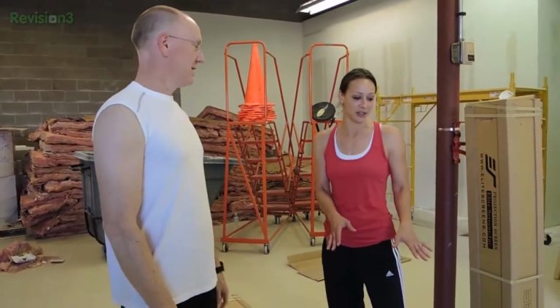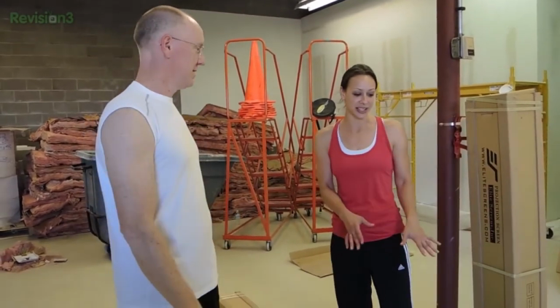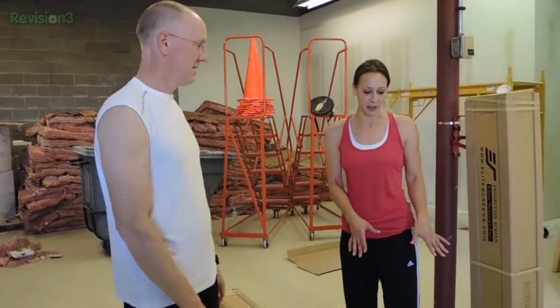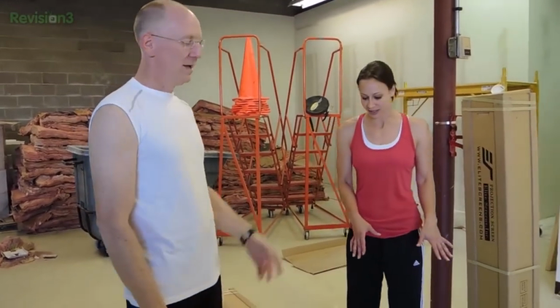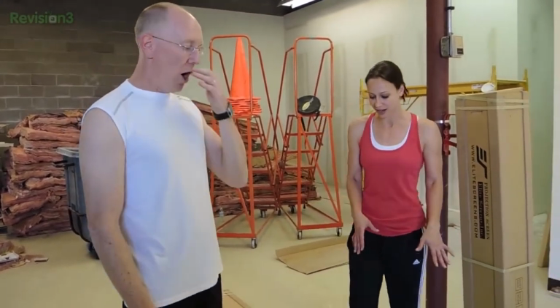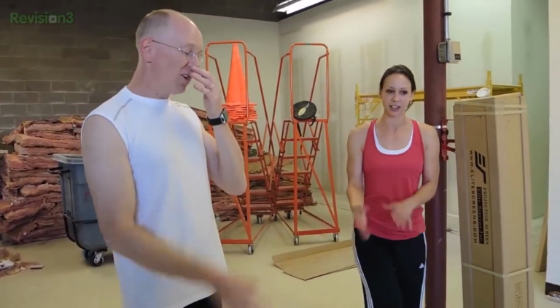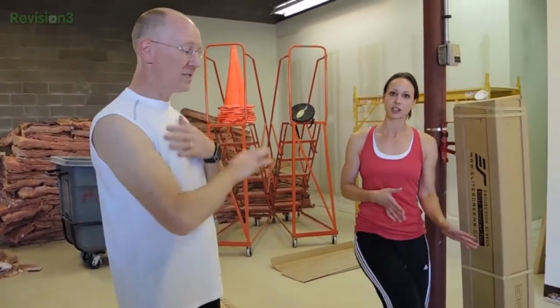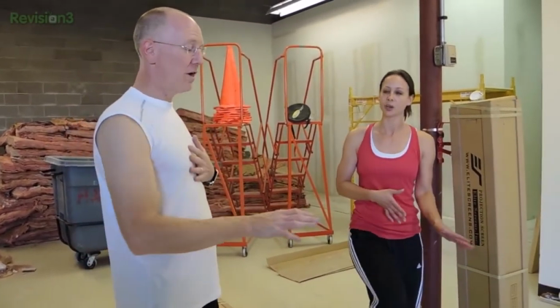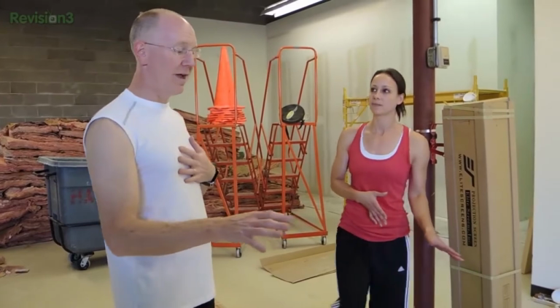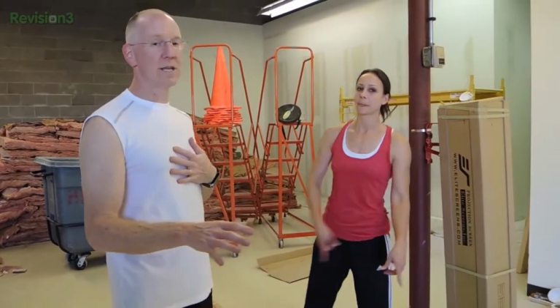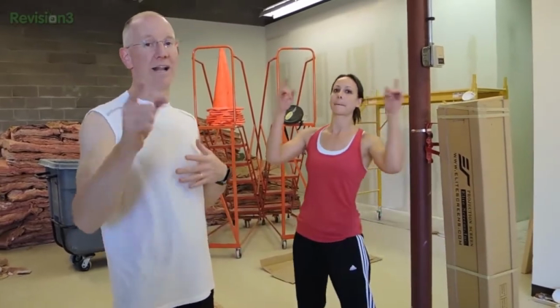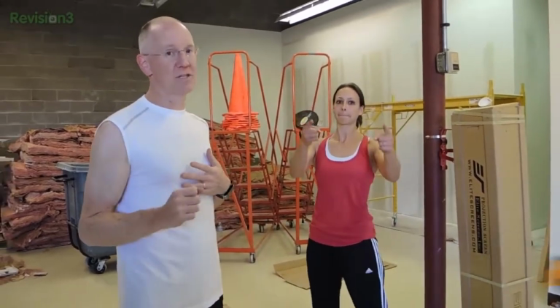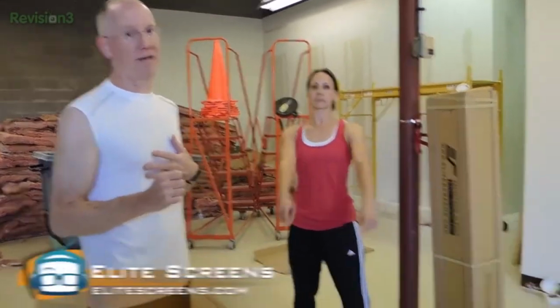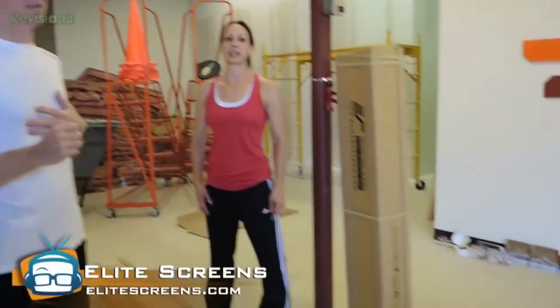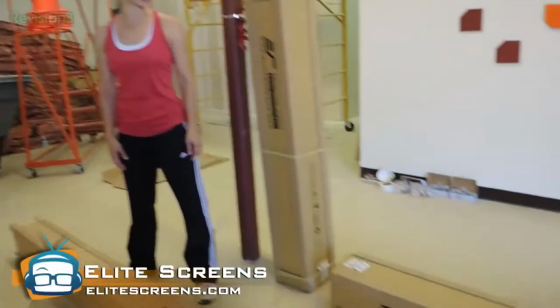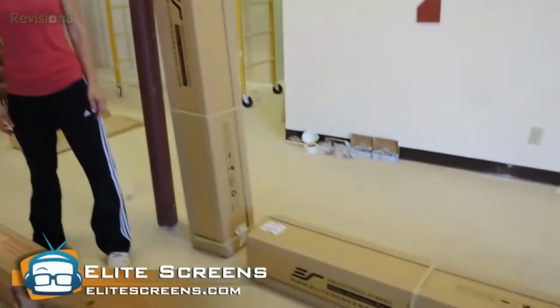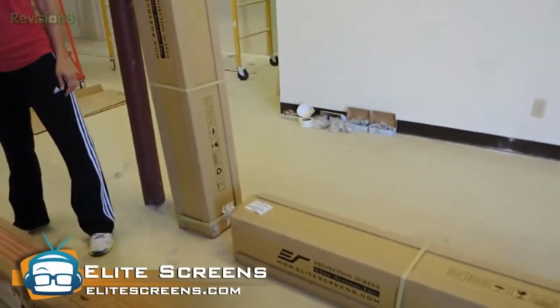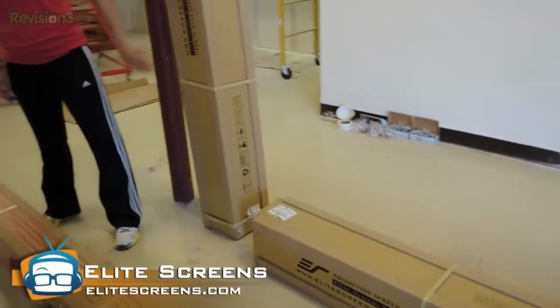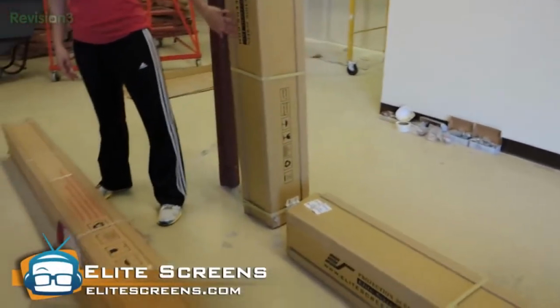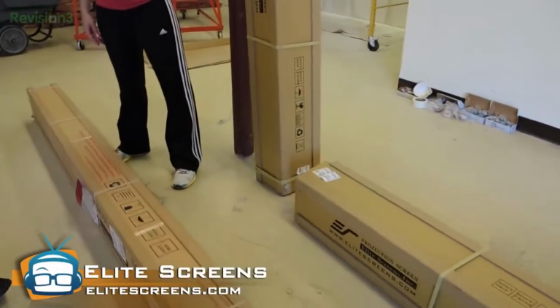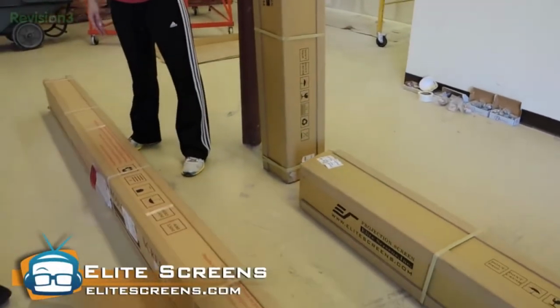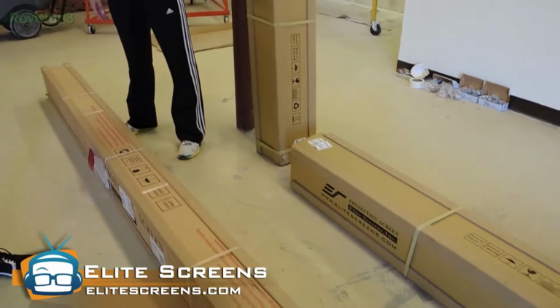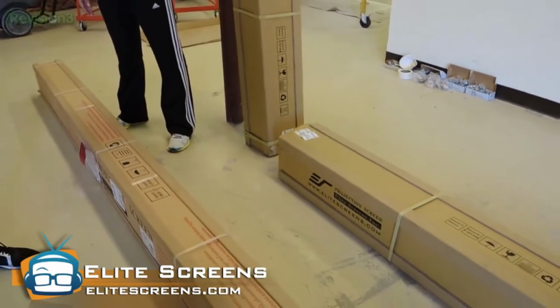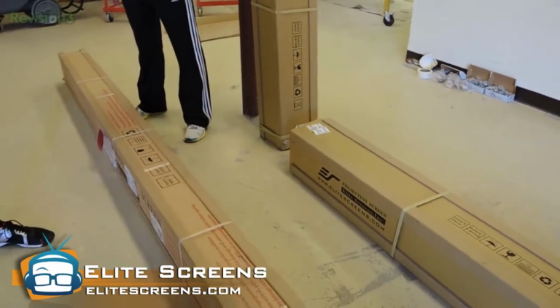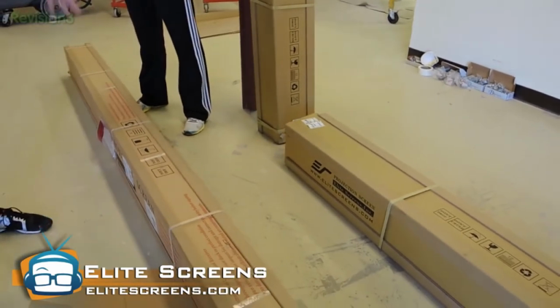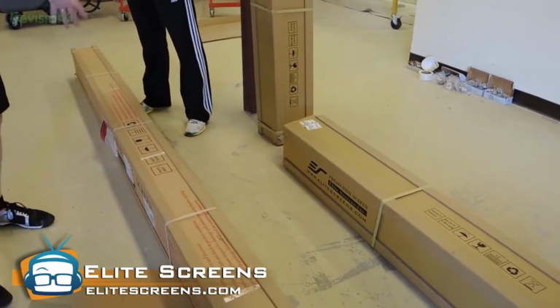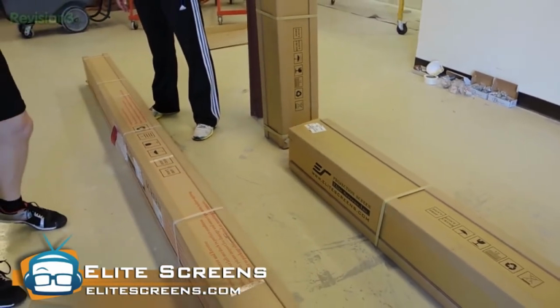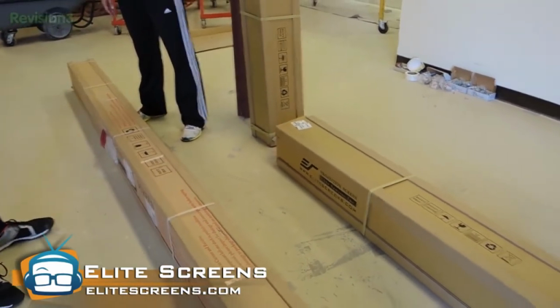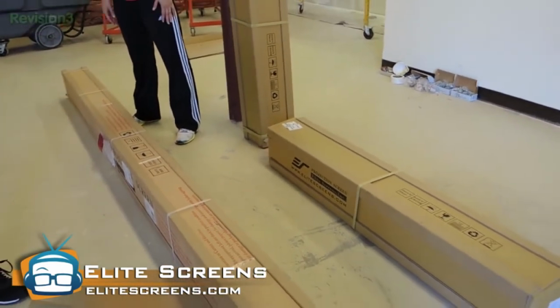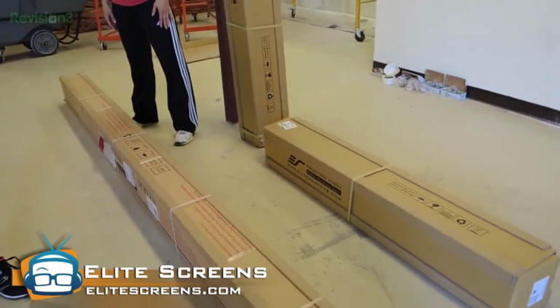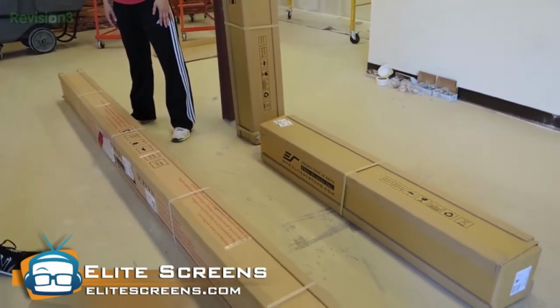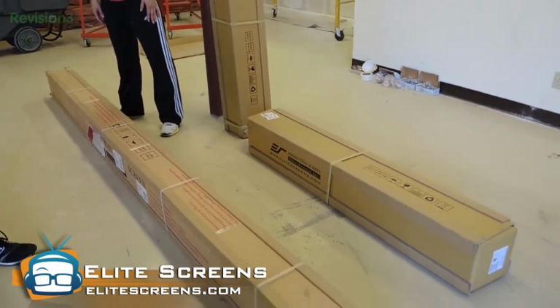We have three special unboxings here, all courtesy of our friends at Elite Screens. EliteScreens.com — the best projection screens money can buy. Indeed.